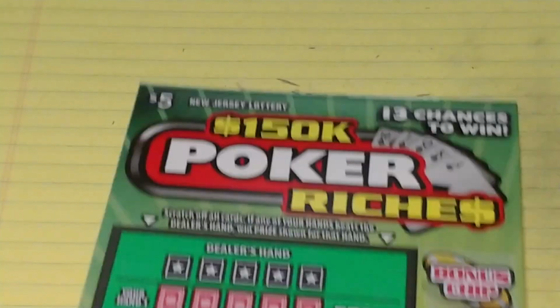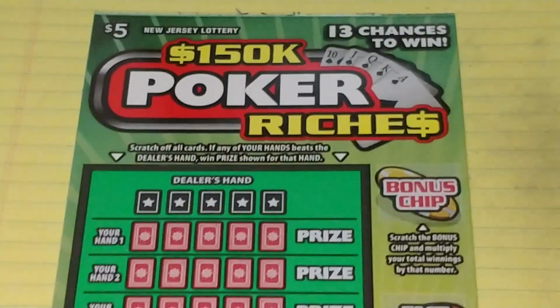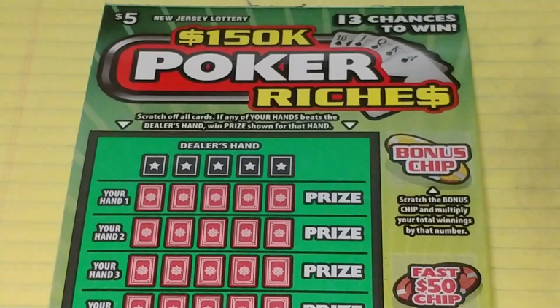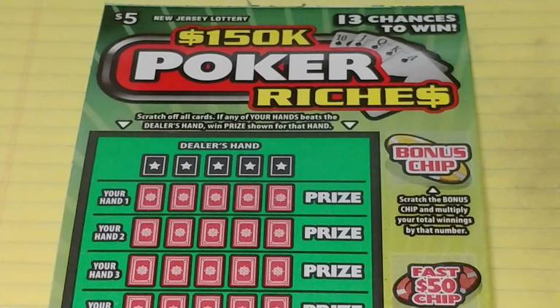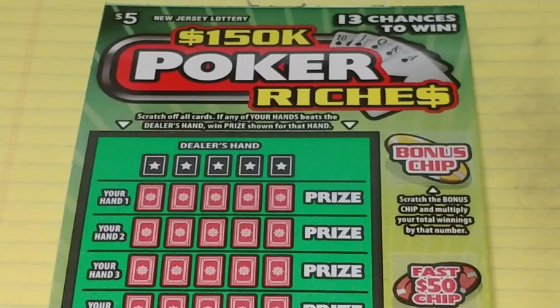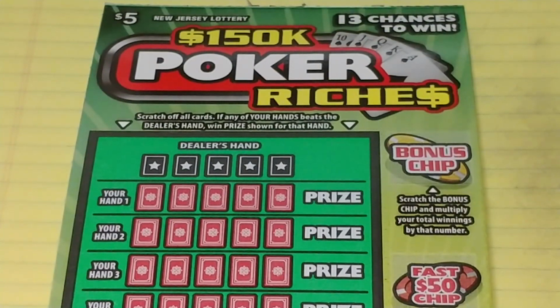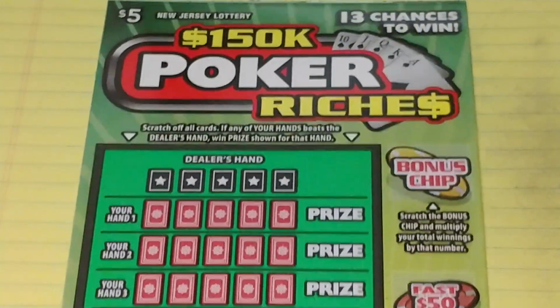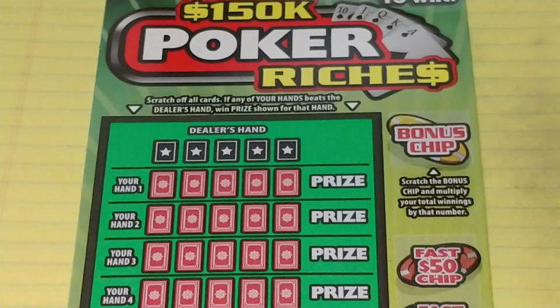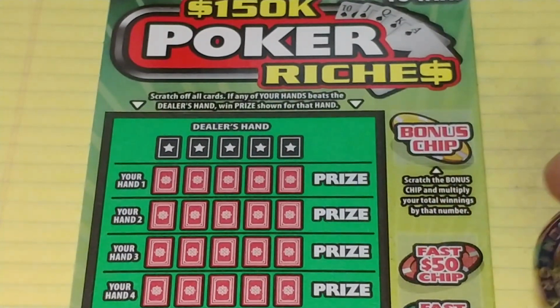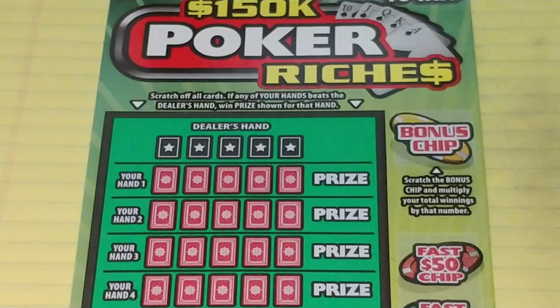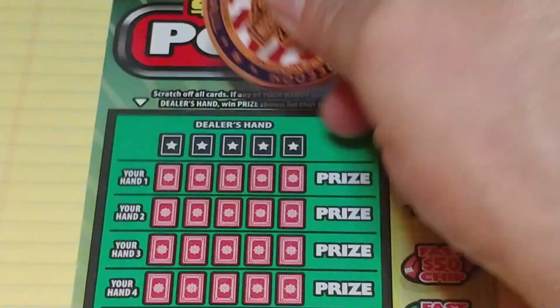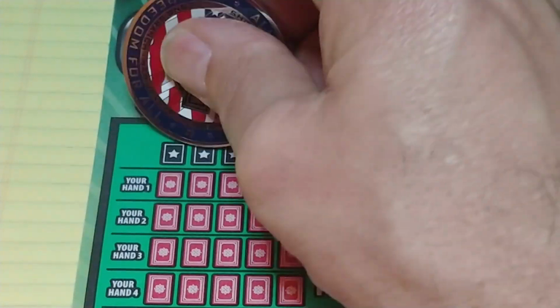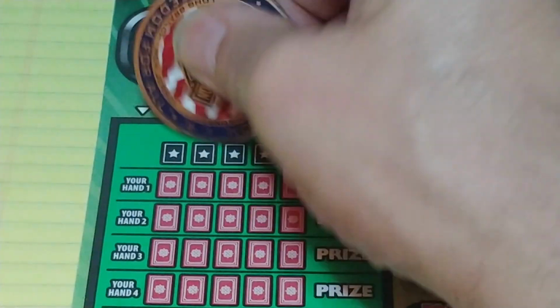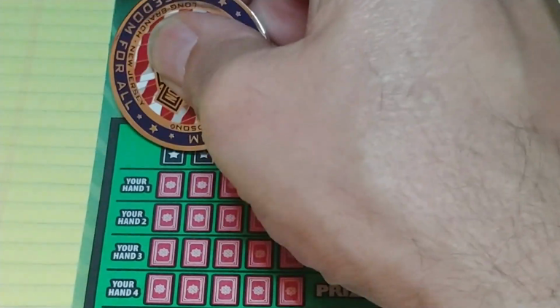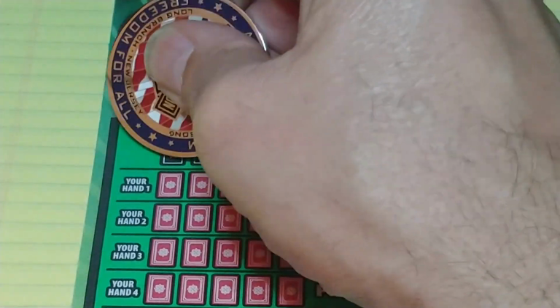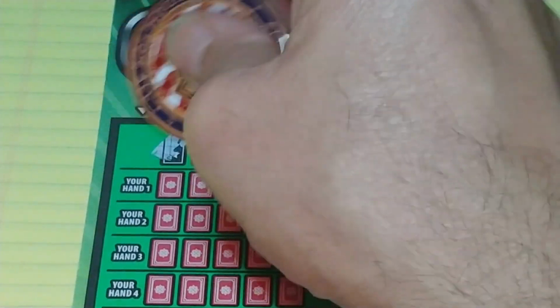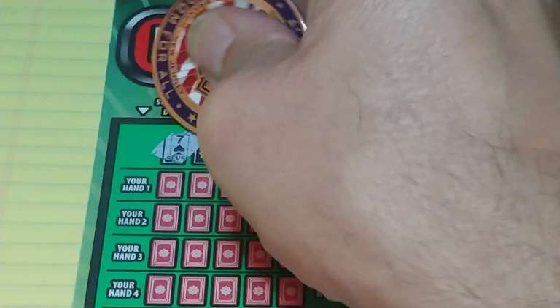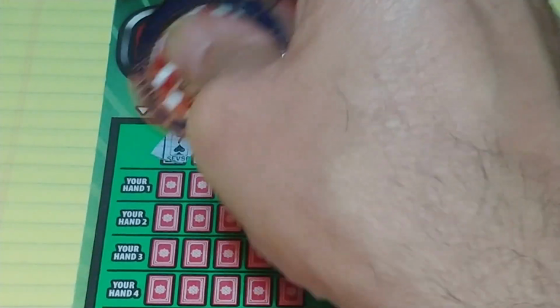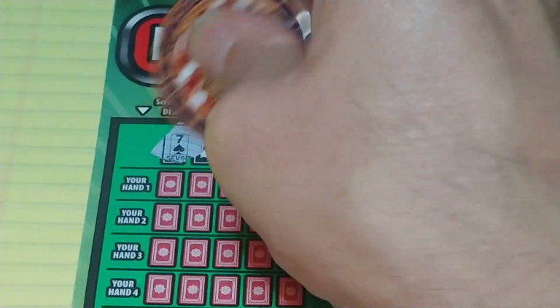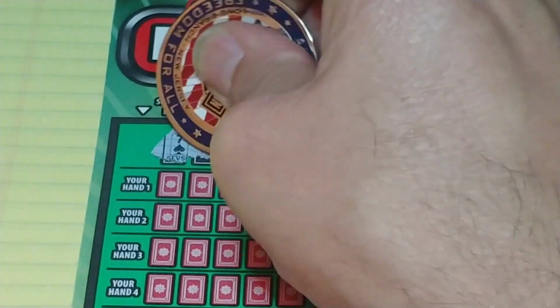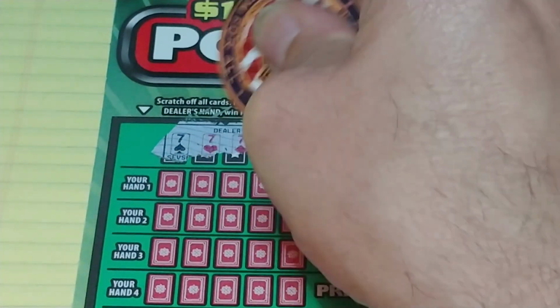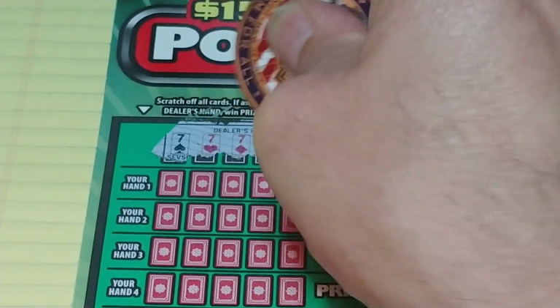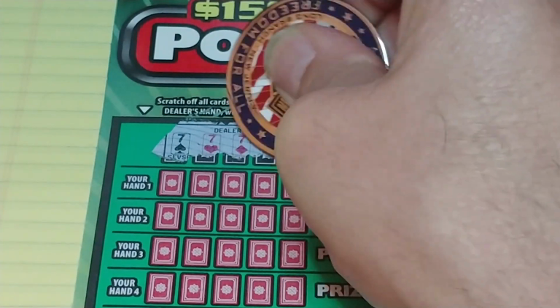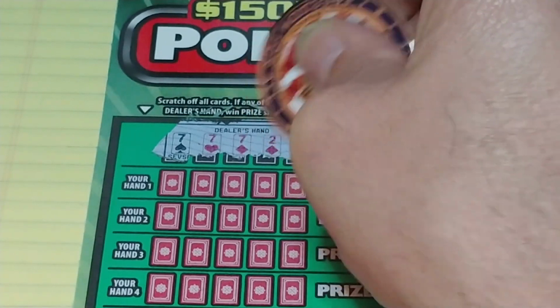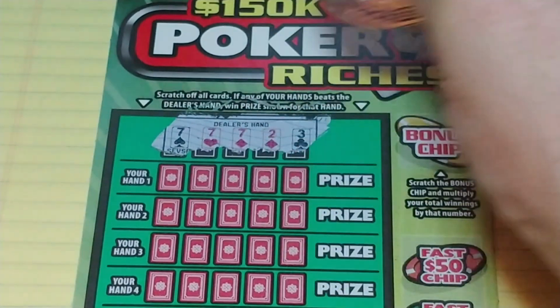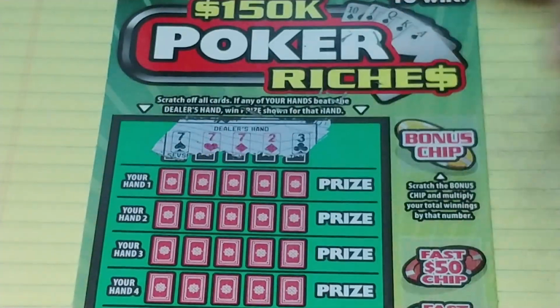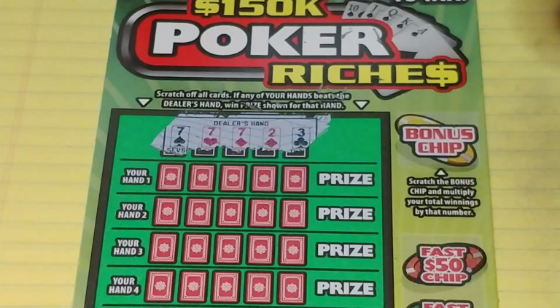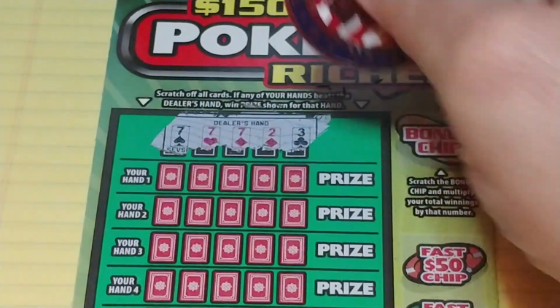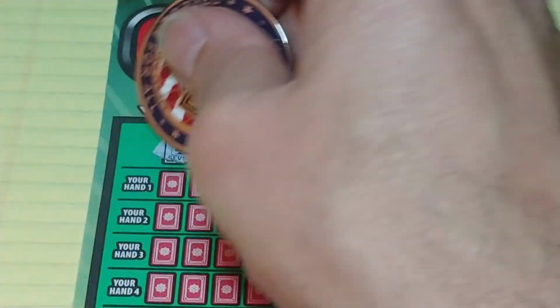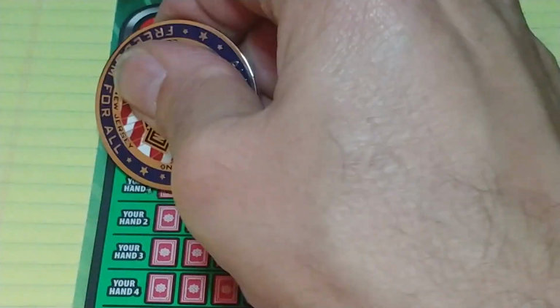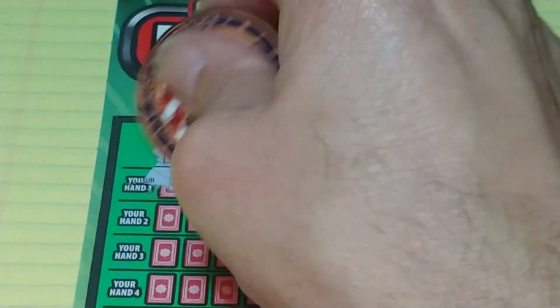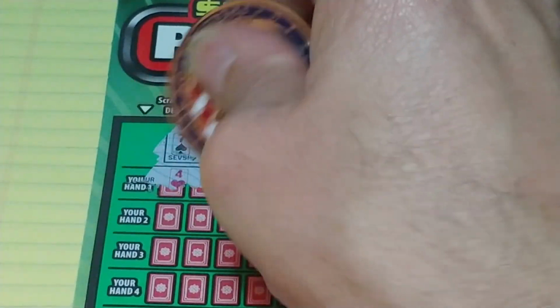We're going to start with the poker ticket. Like any poker, we need to beat the dealer's hand. The dealer has three sevens, so let's see what we can find.